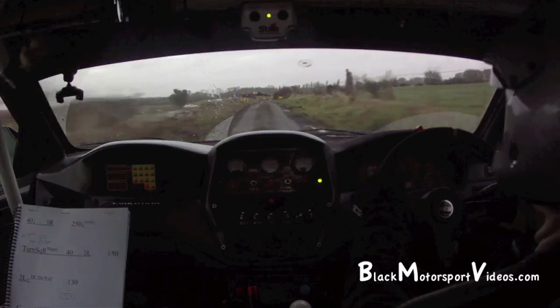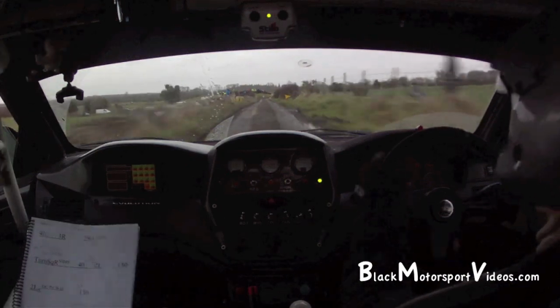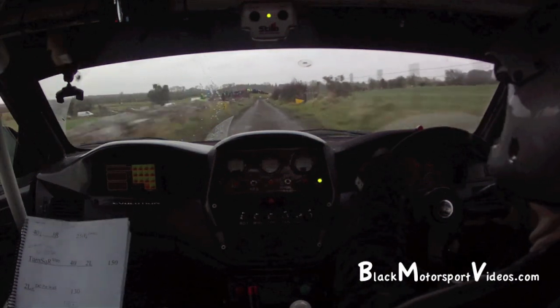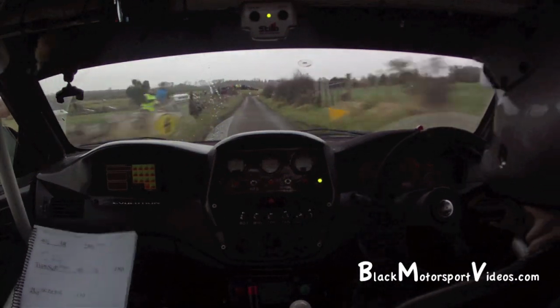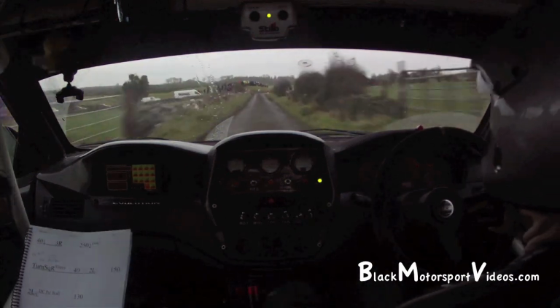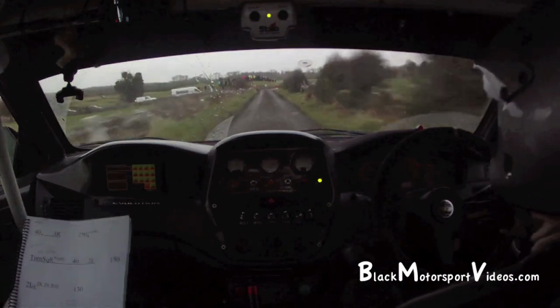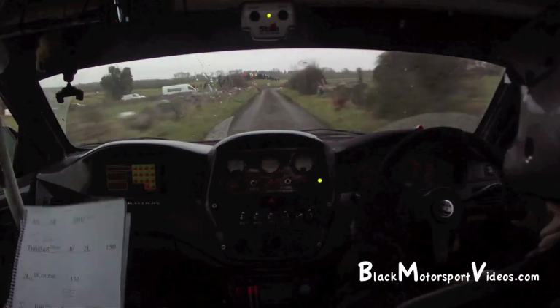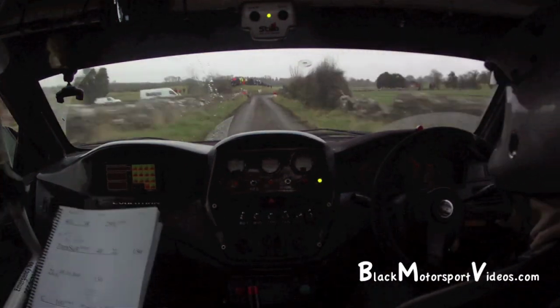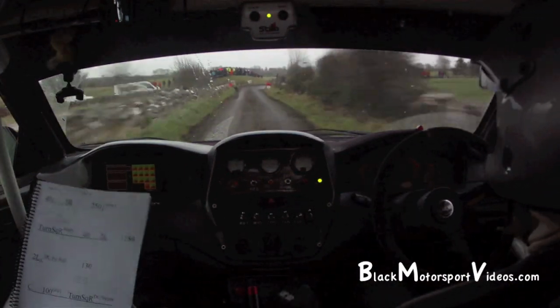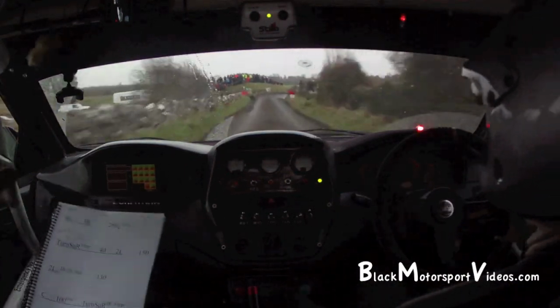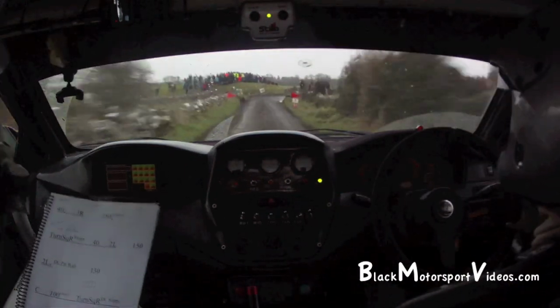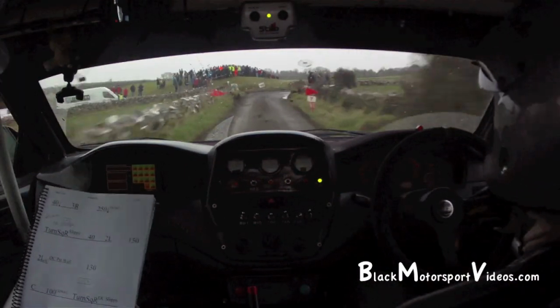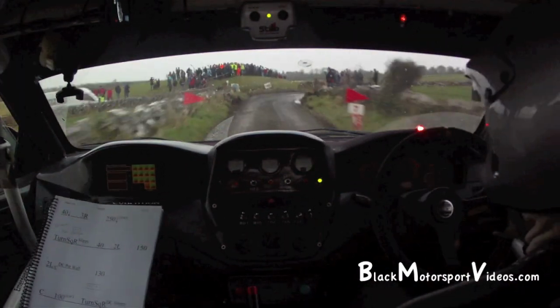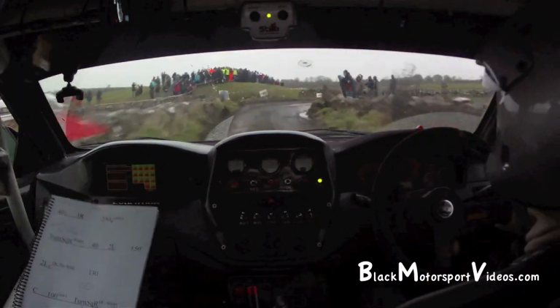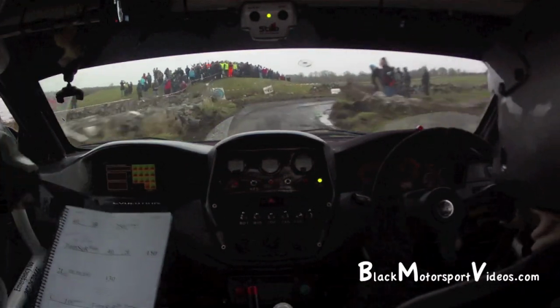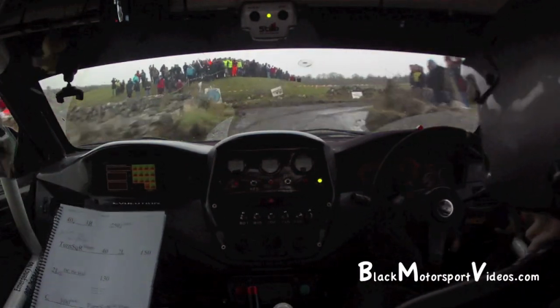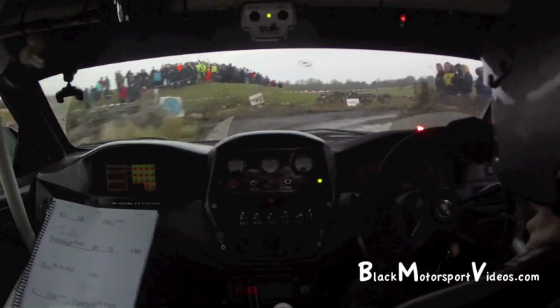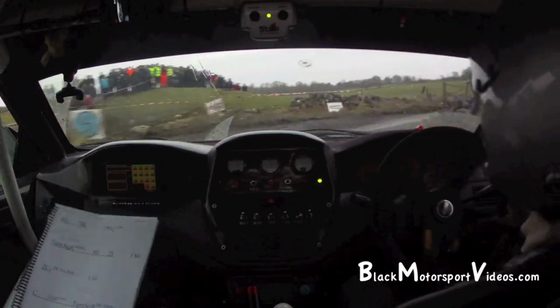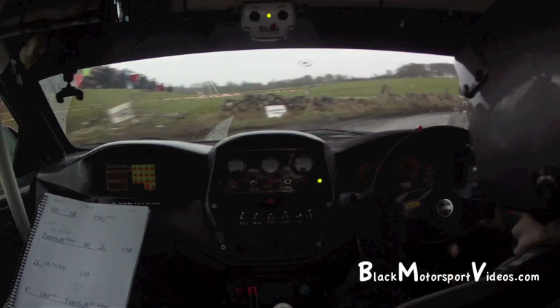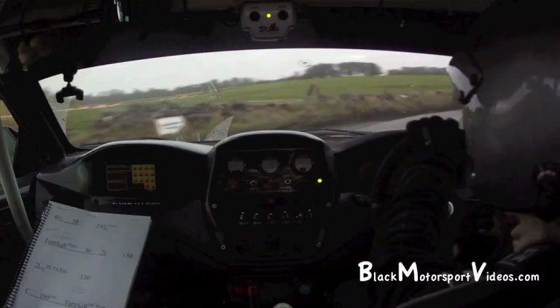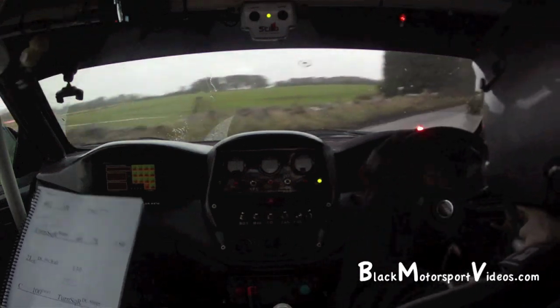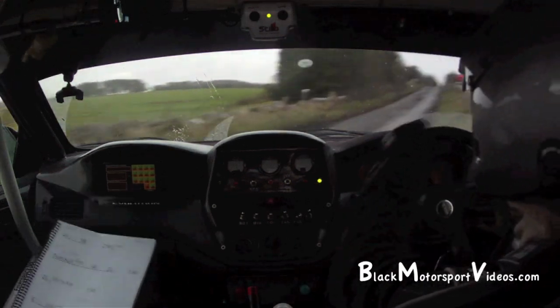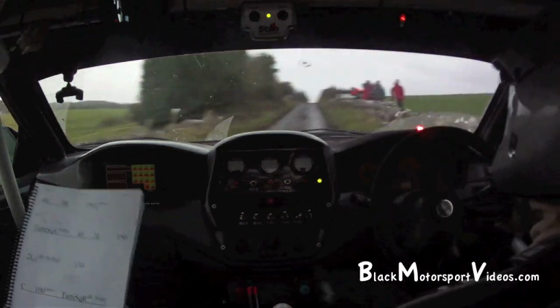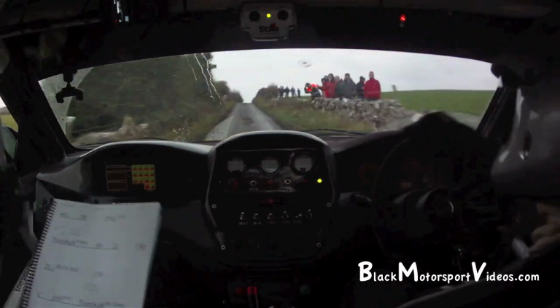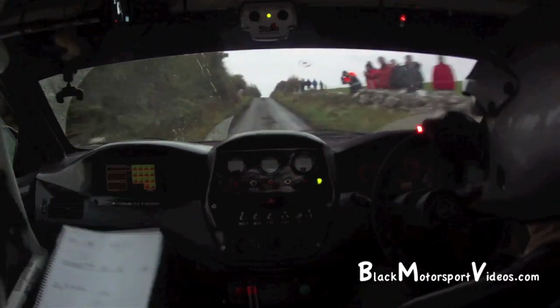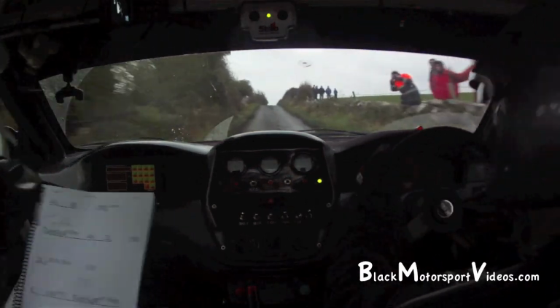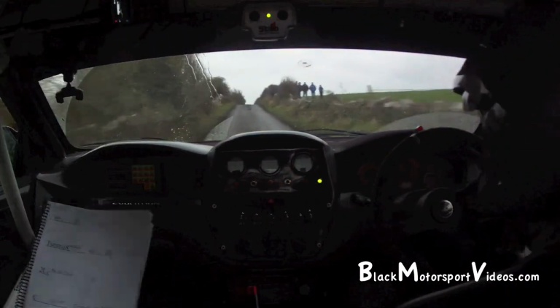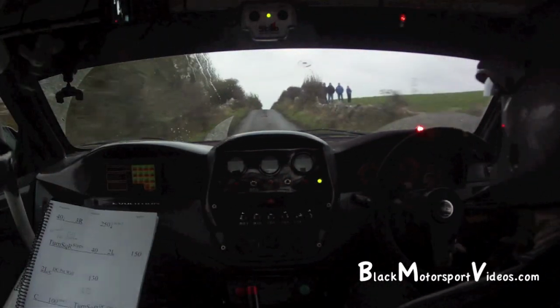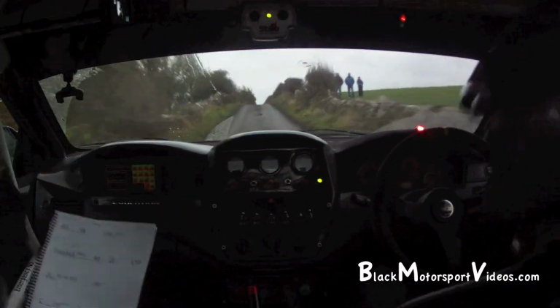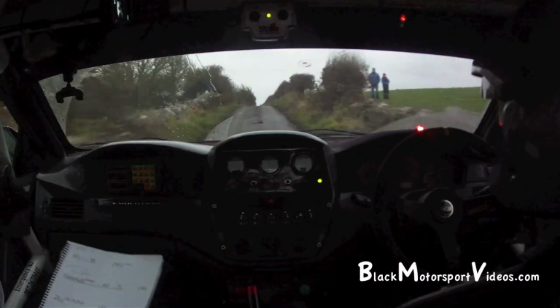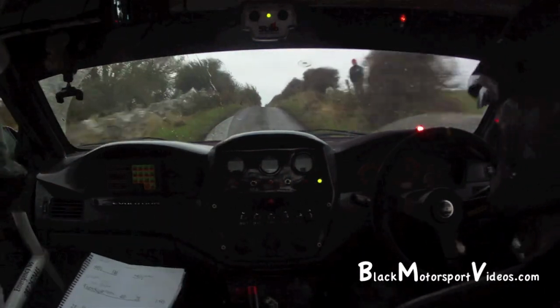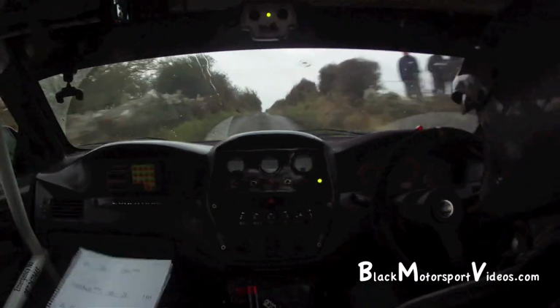Turn square right, don't cut, slippy. And 40 up out of it to a flat crest. Flat crest, 3.70.